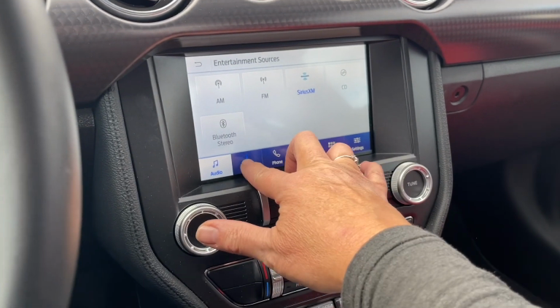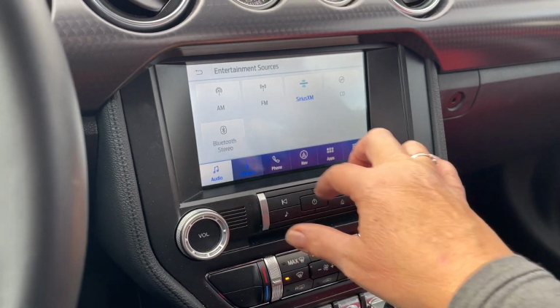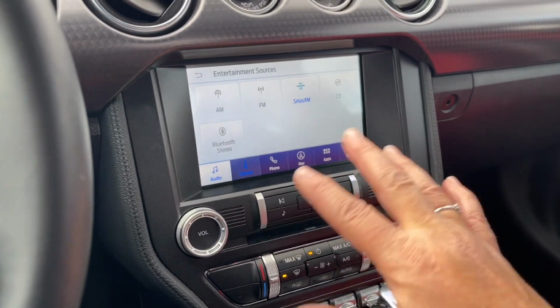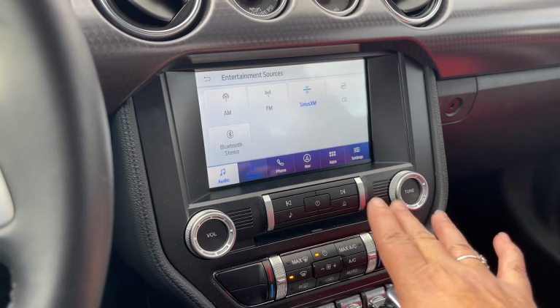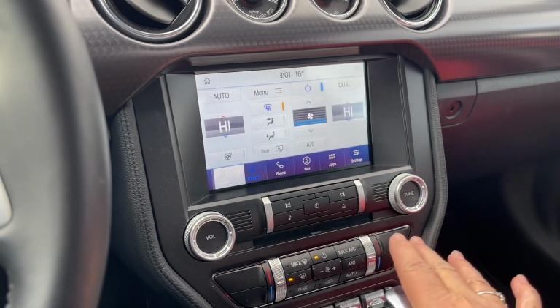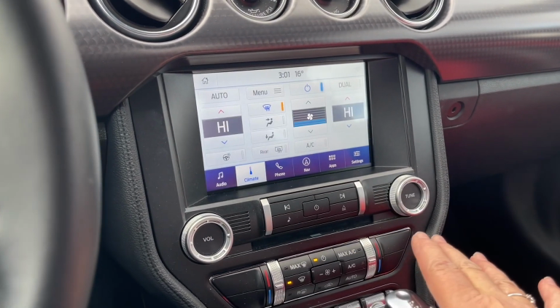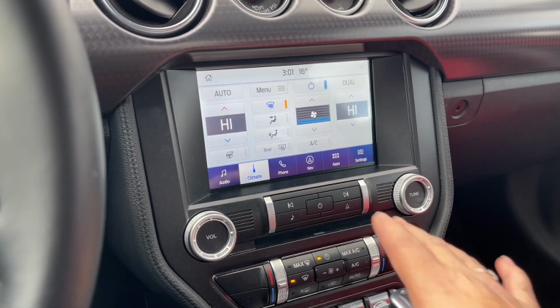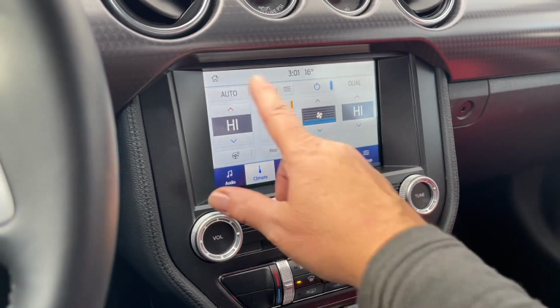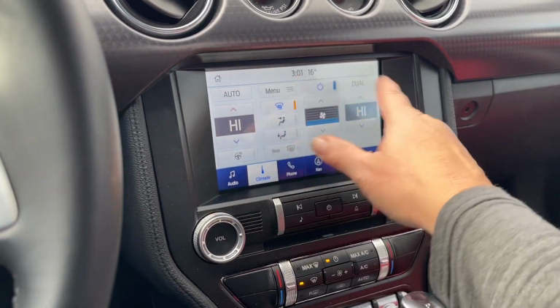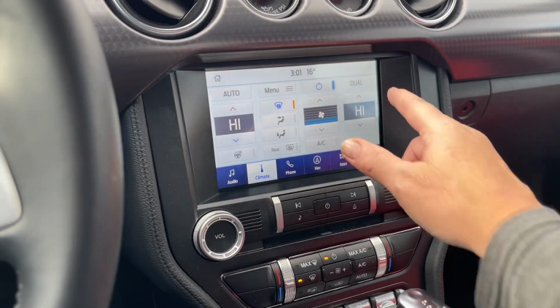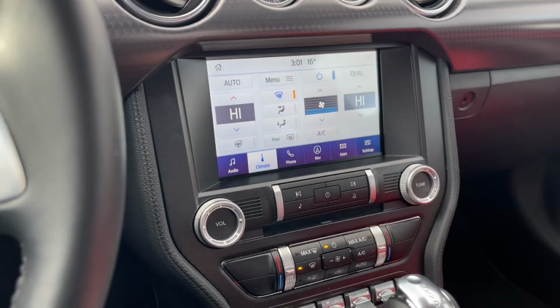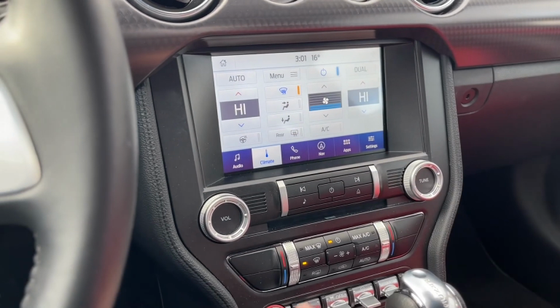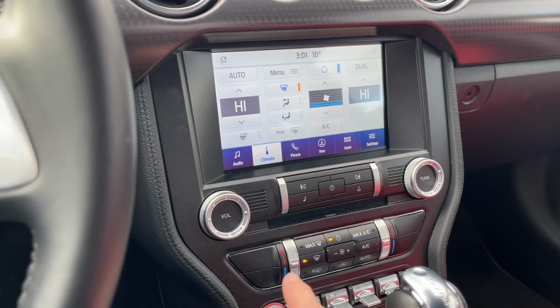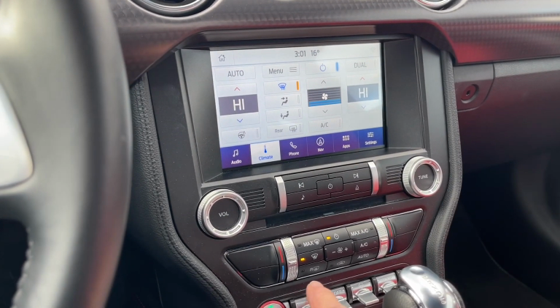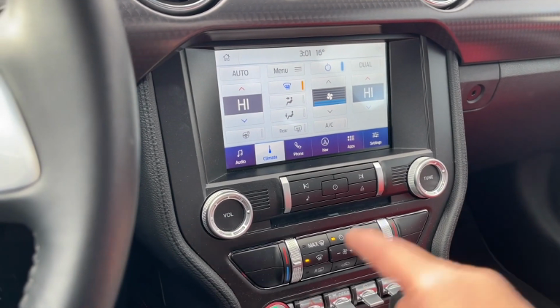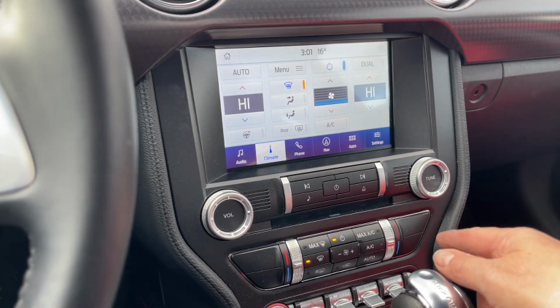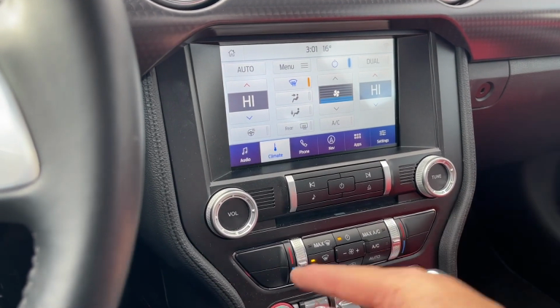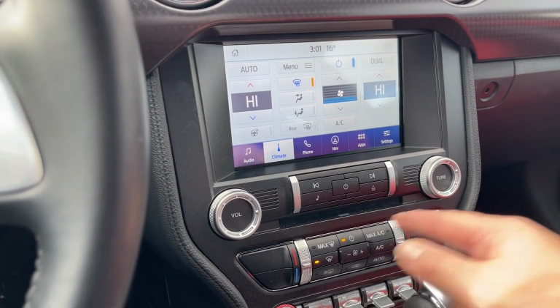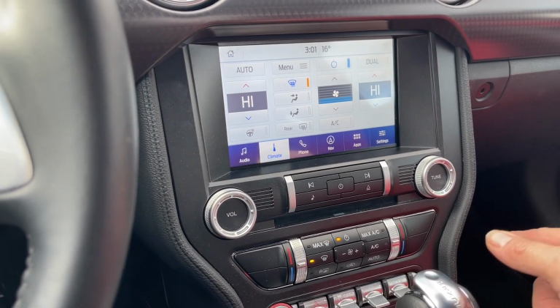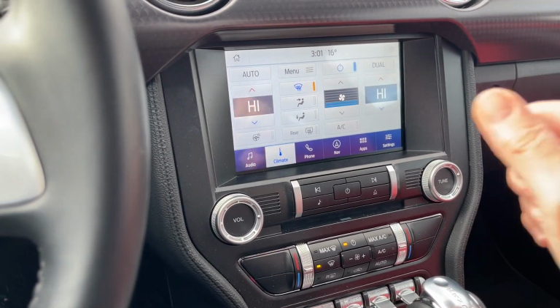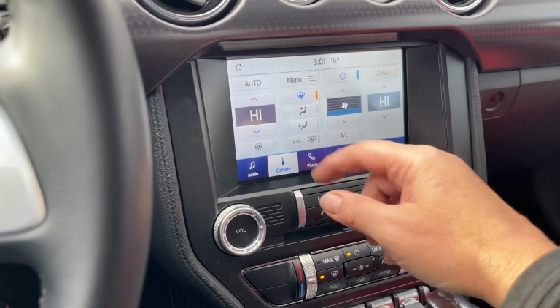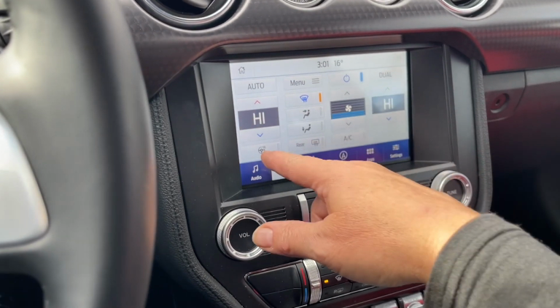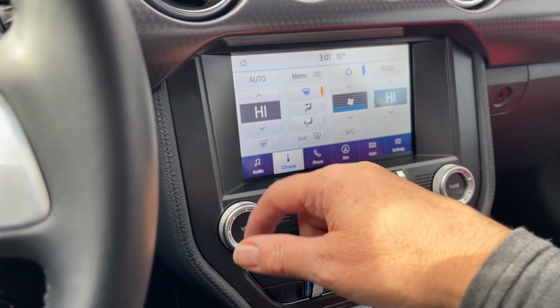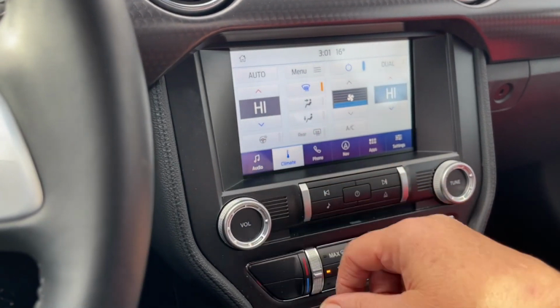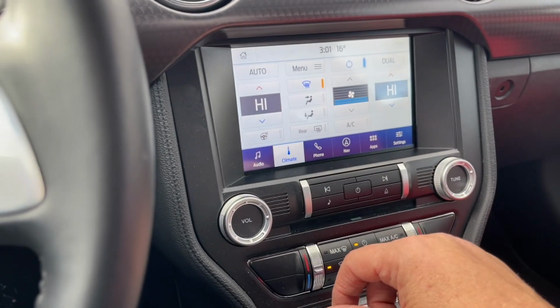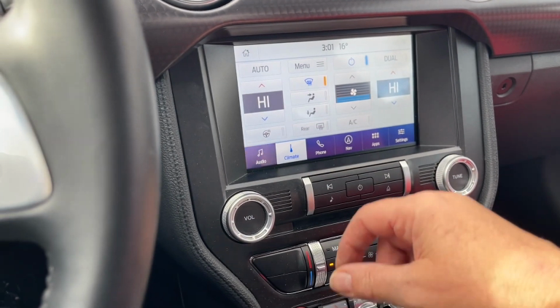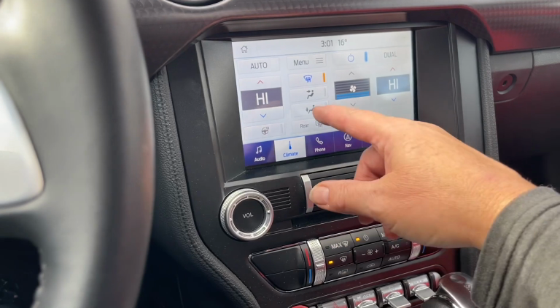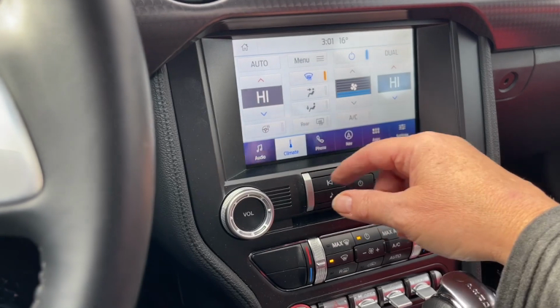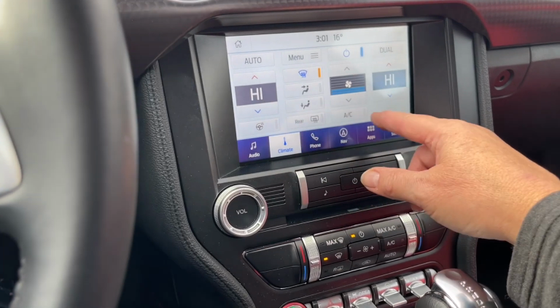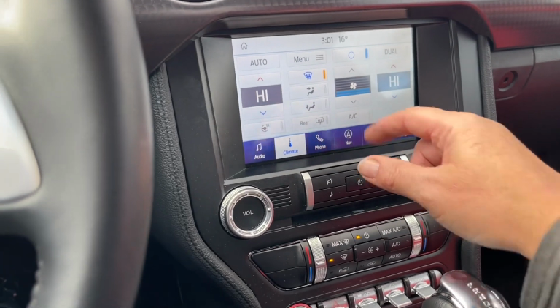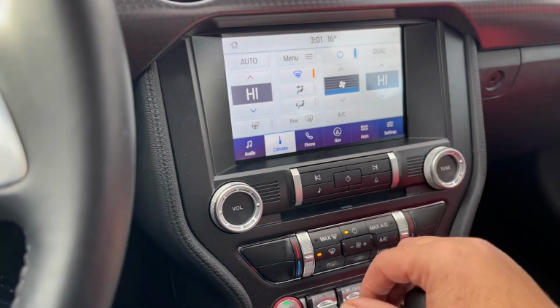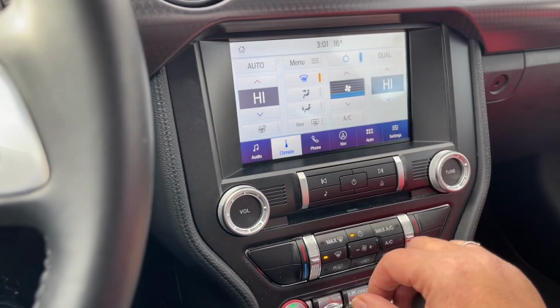We can go into climate — you'll have dual climate control. You can control it from here or down below. You've got it on either side here as well. Heated steering wheel and your front and rear defrost as well as your AC.